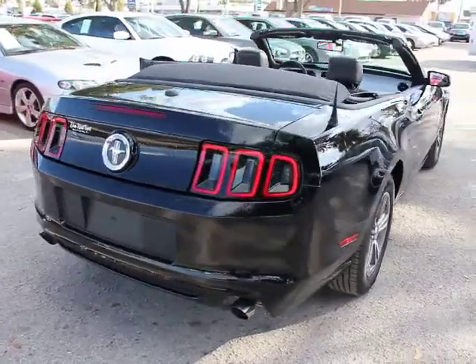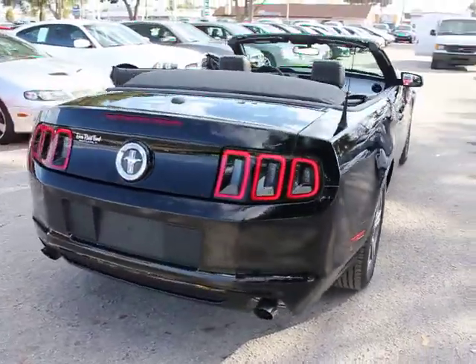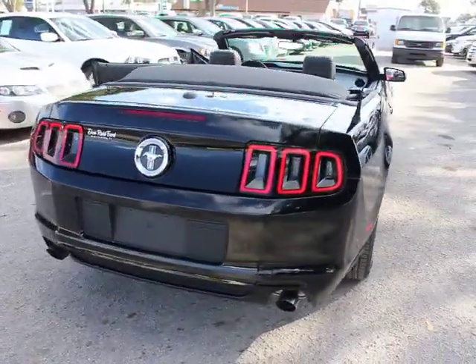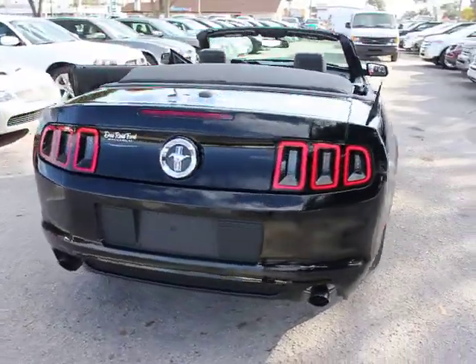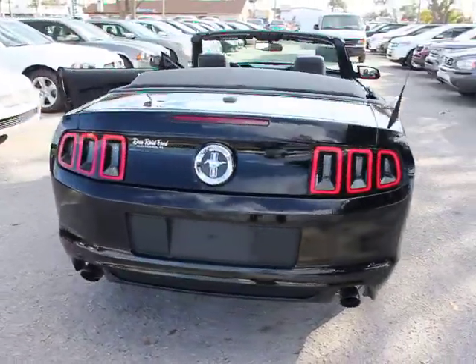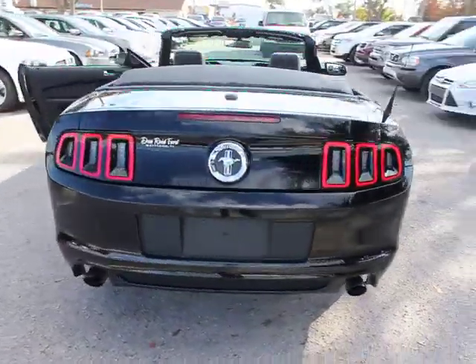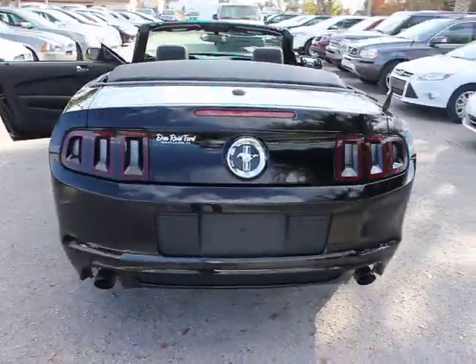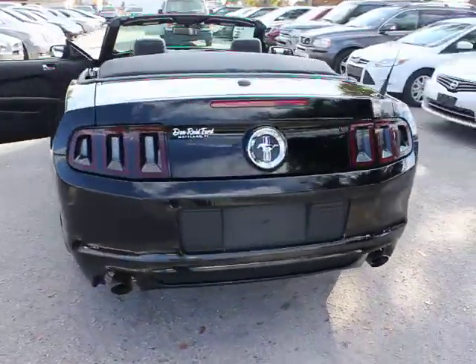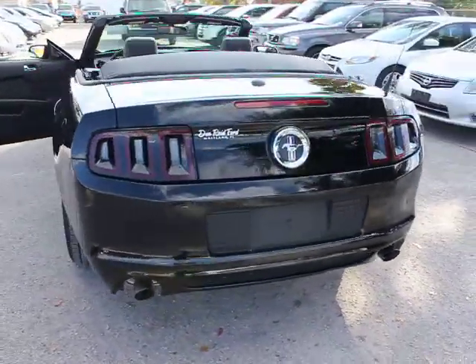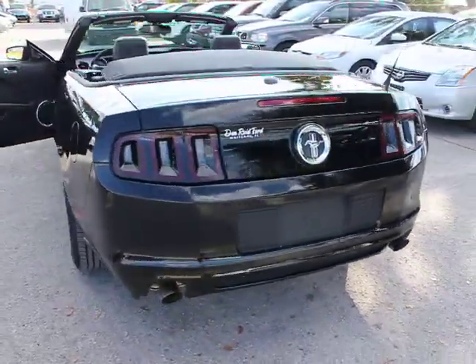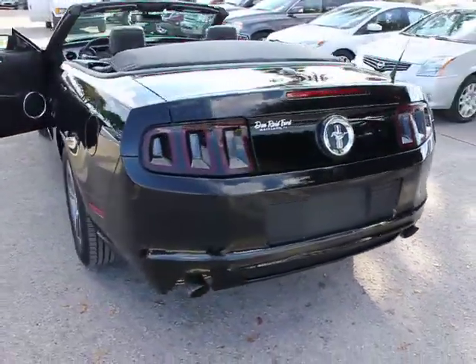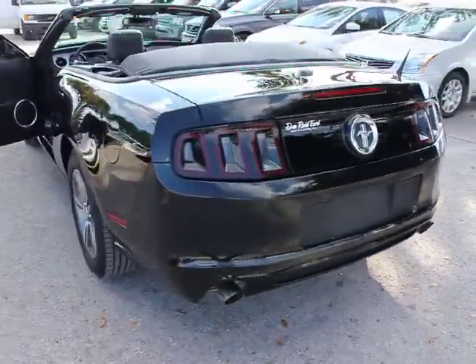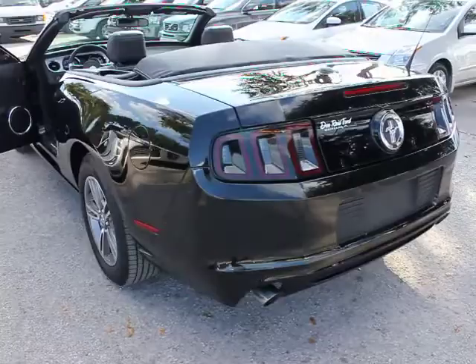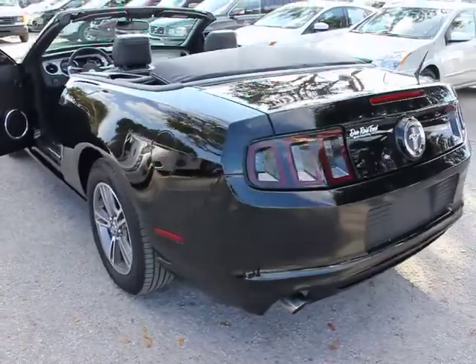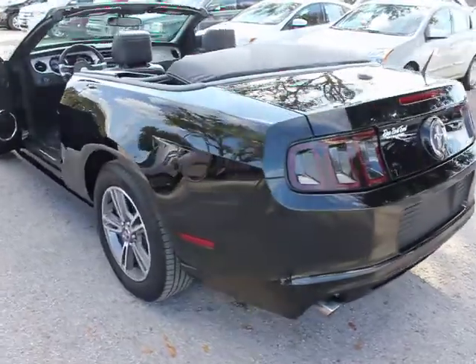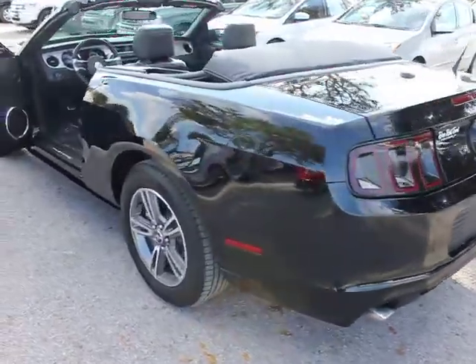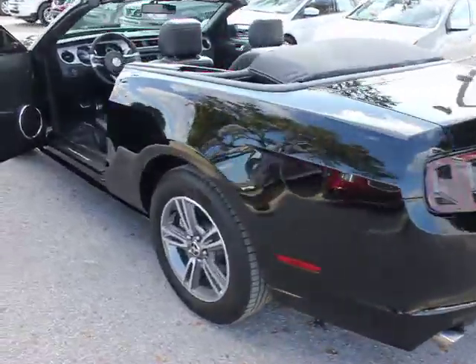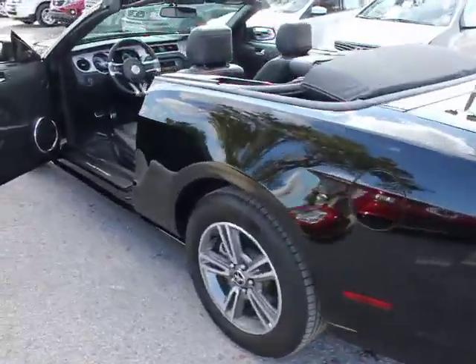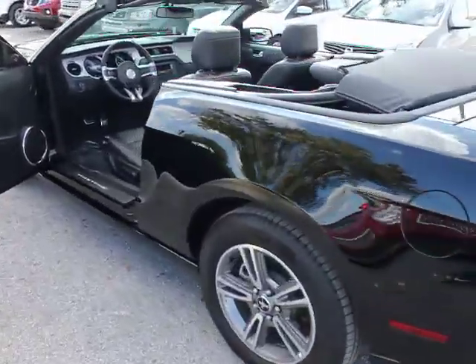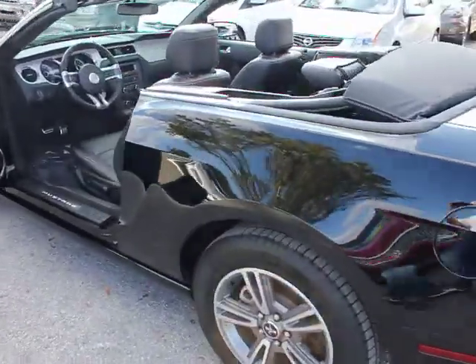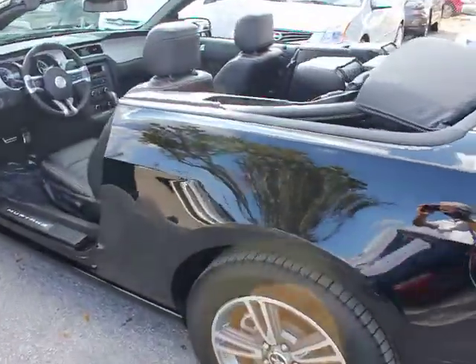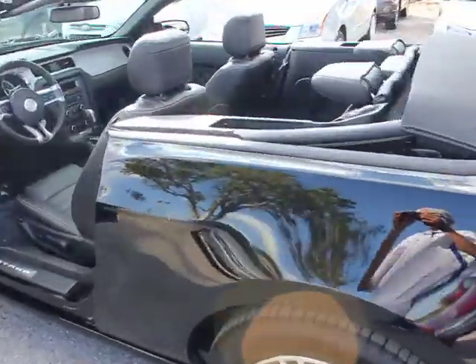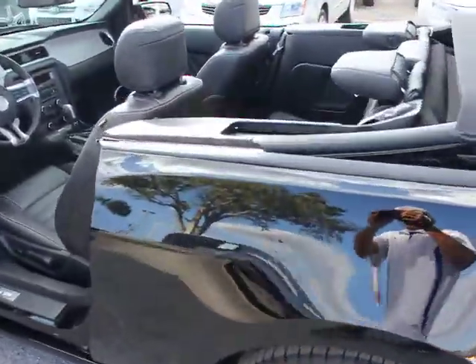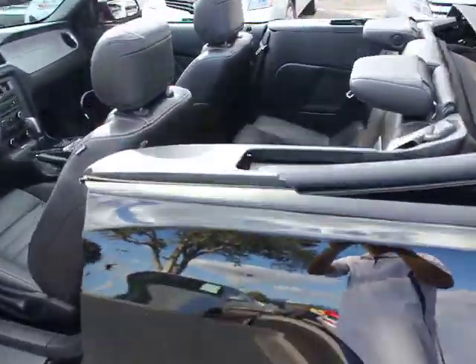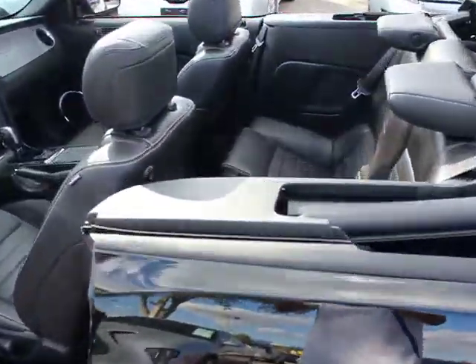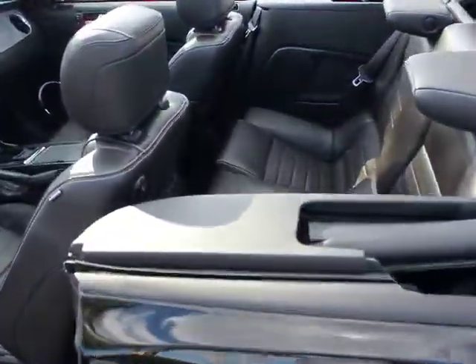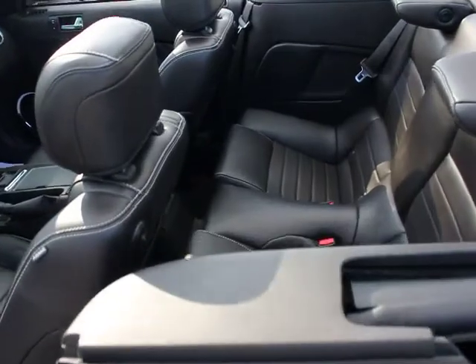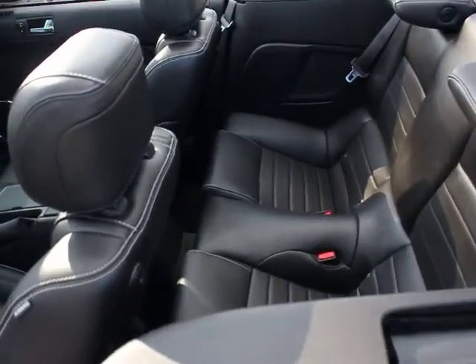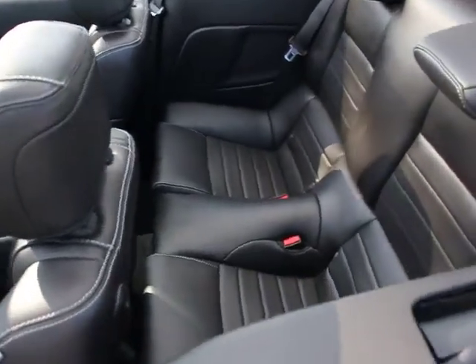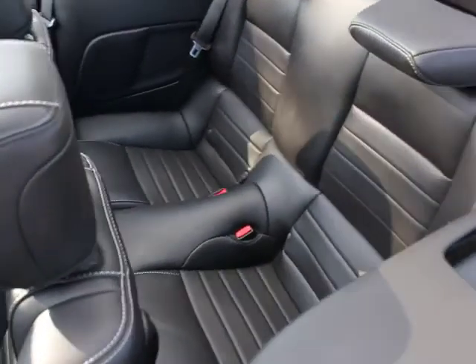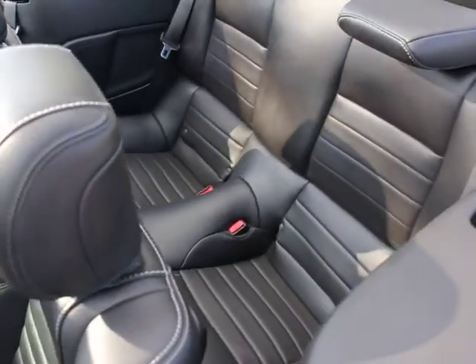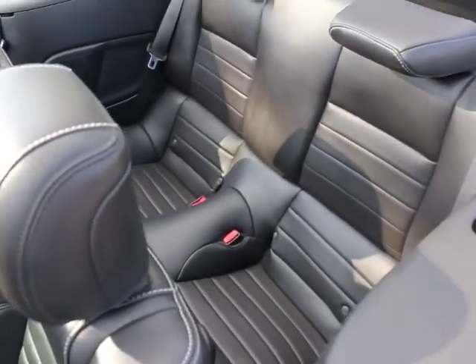Here are some of this vehicle's great options: air conditioning front, front floor mats, auto-dimming rear view mirror, PPO, cruise control, universal garage door opener, rear window defroster.